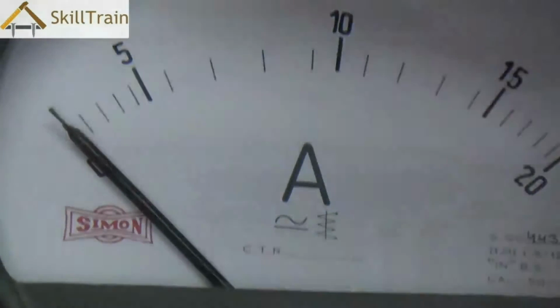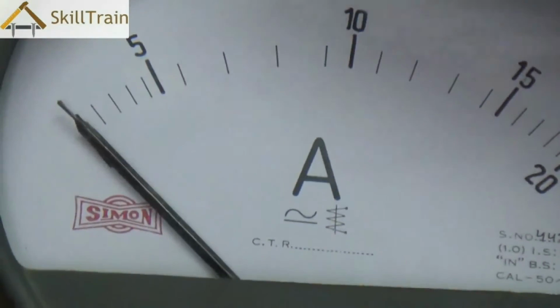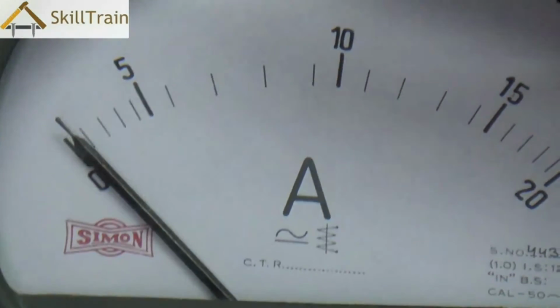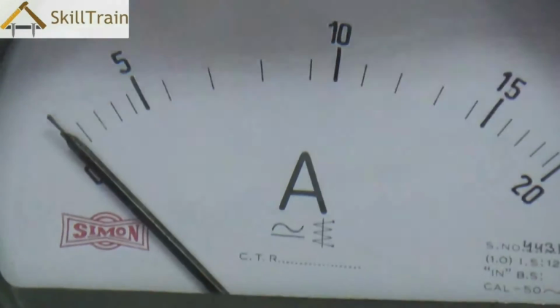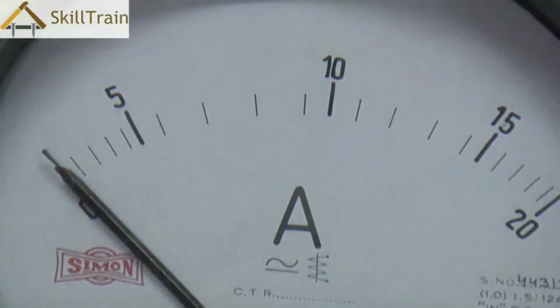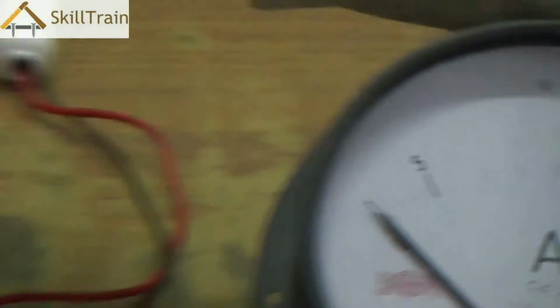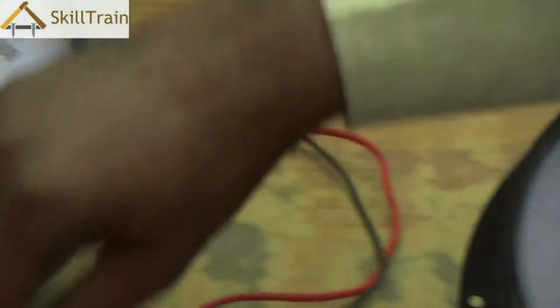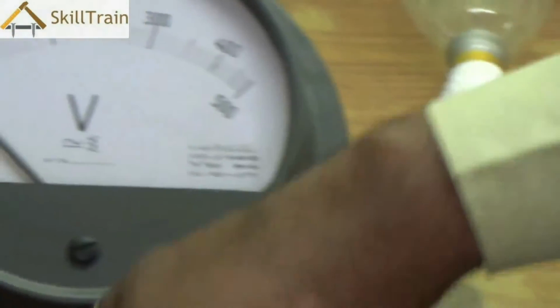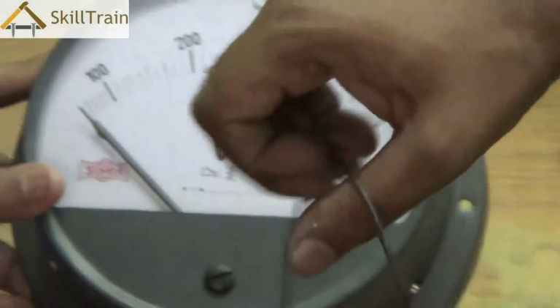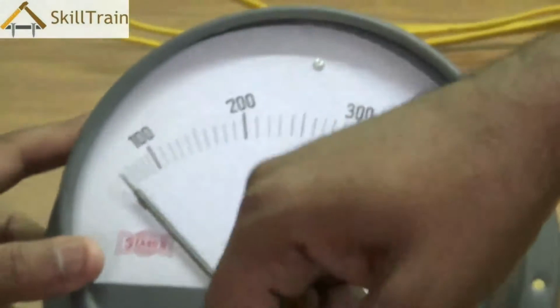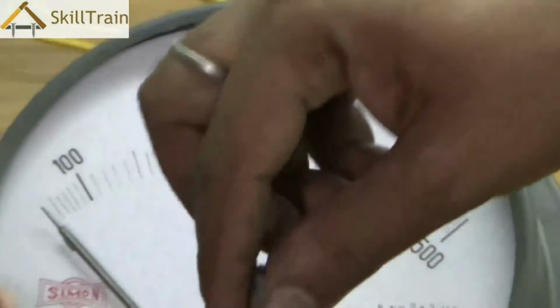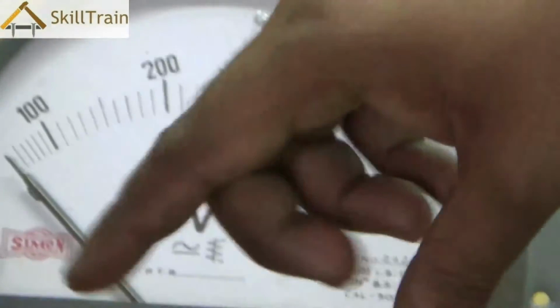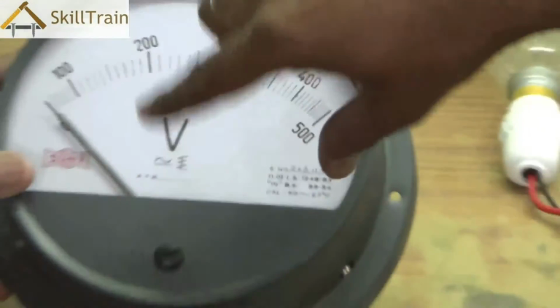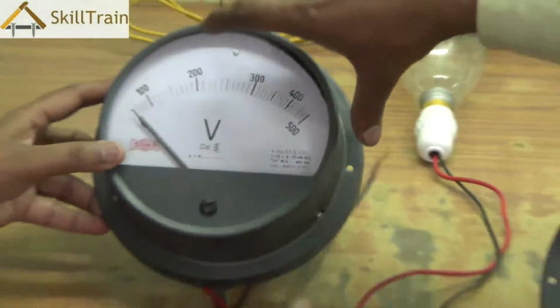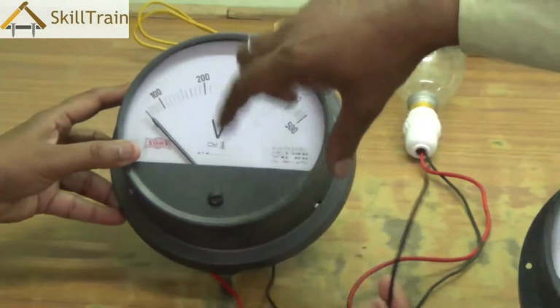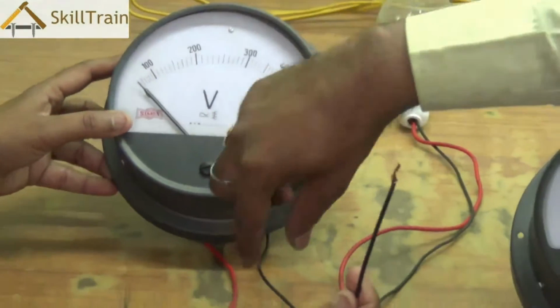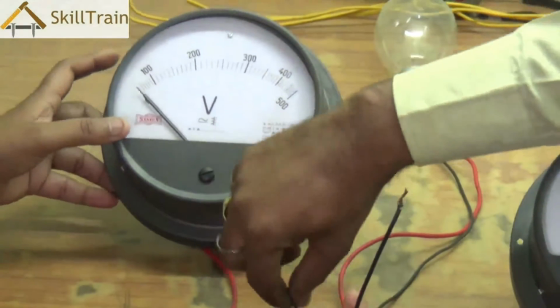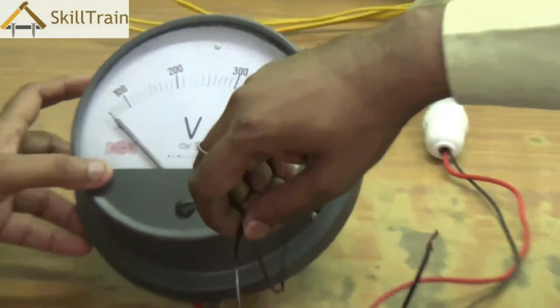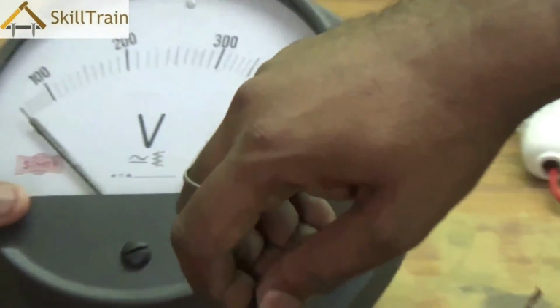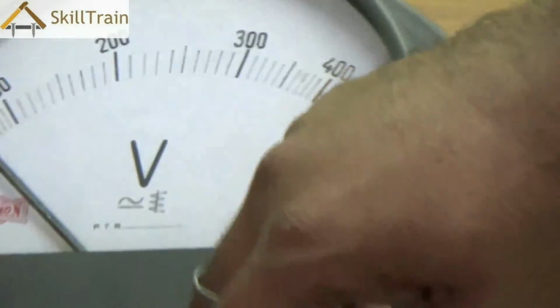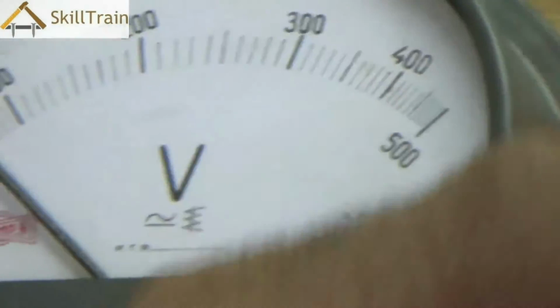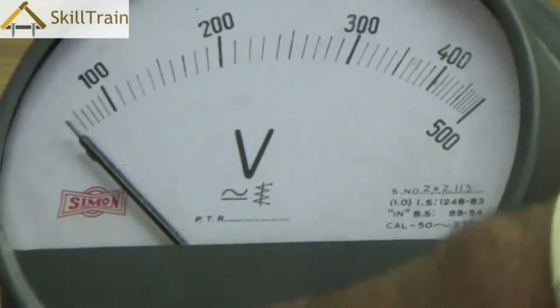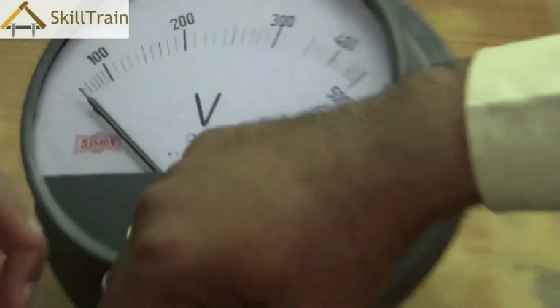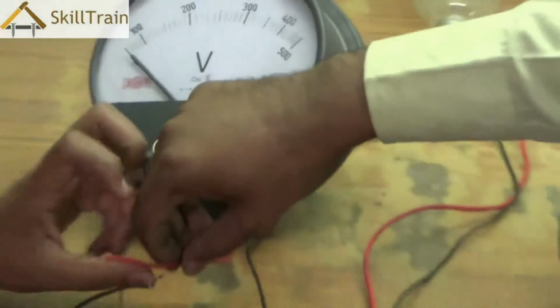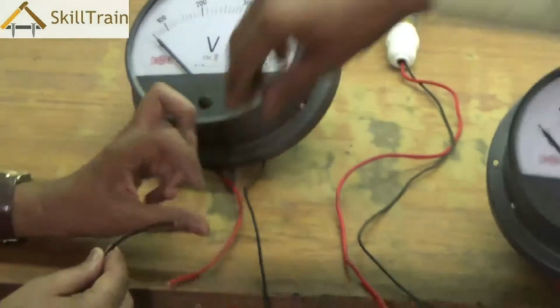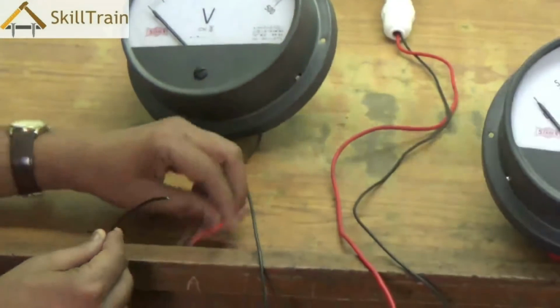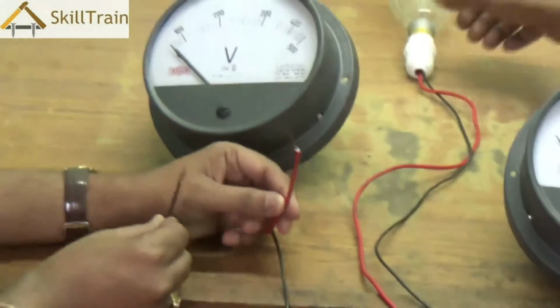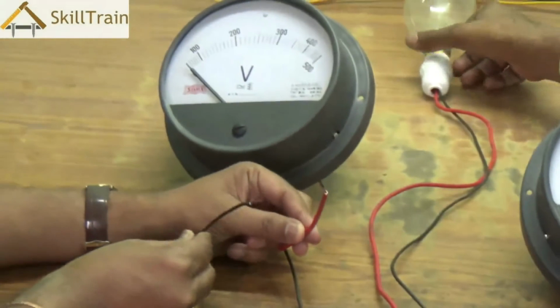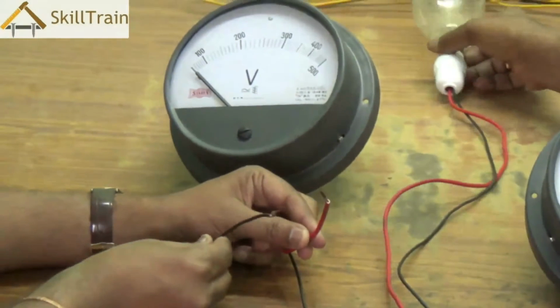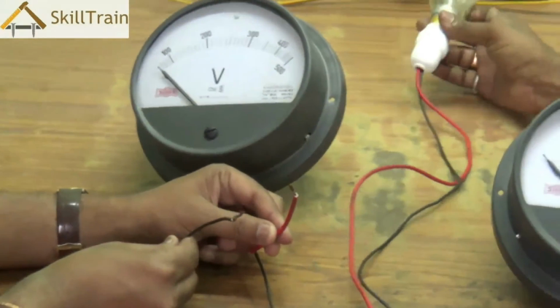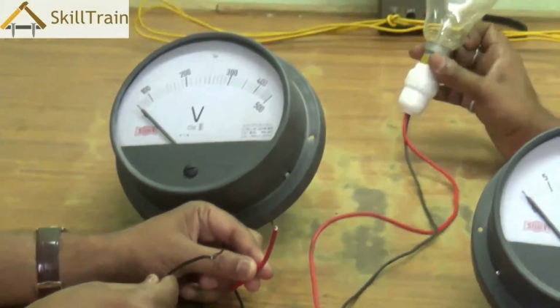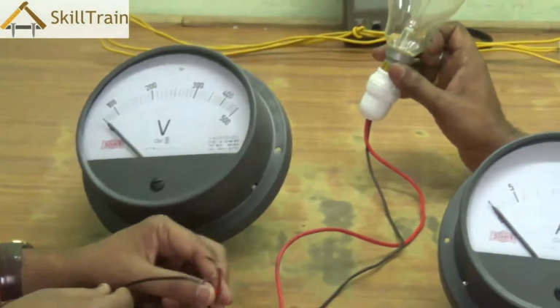For the voltmeter, you will always have a phase and a neutral connection. This is an analog voltmeter and both leads need to be connected to phase and neutral — the black lead to the neutral and the red lead to the phase.